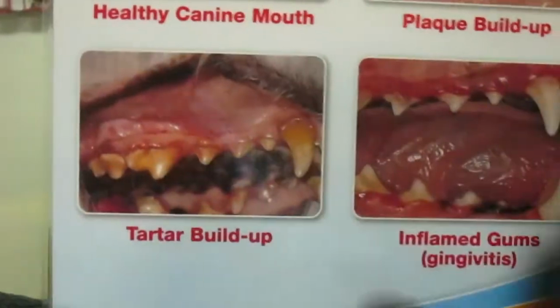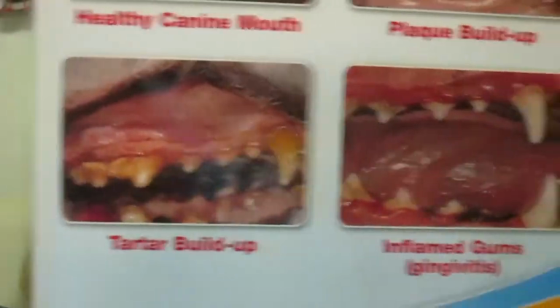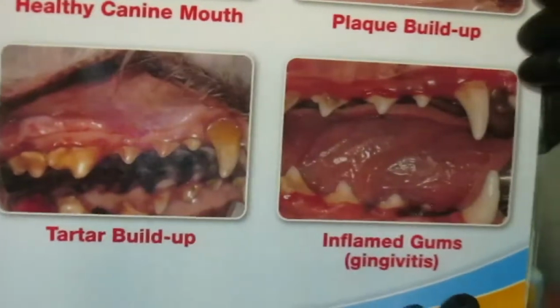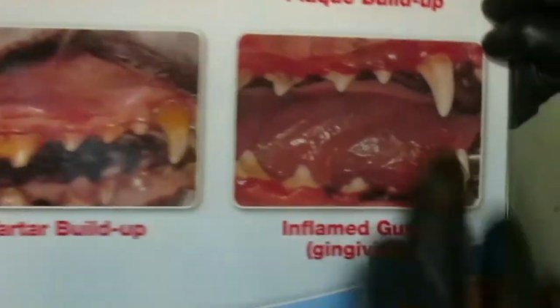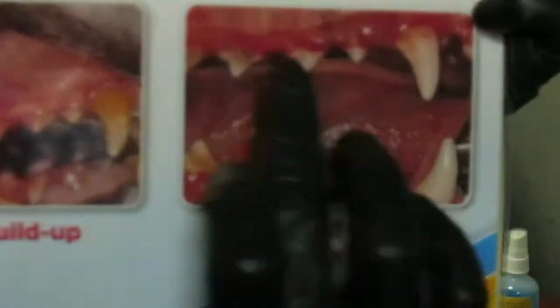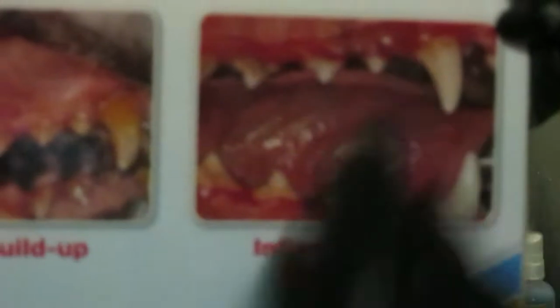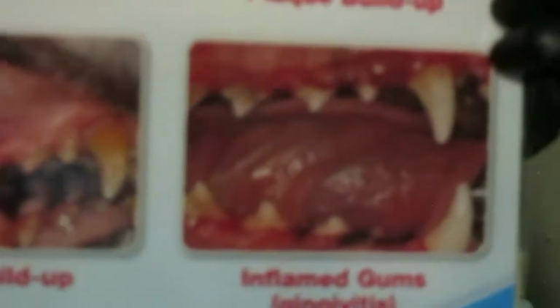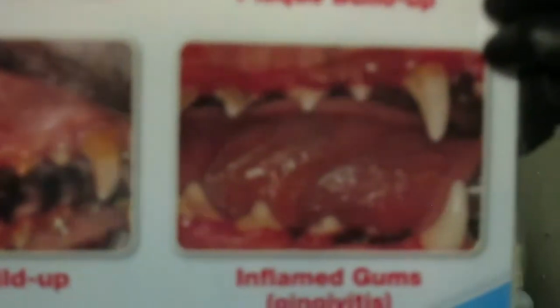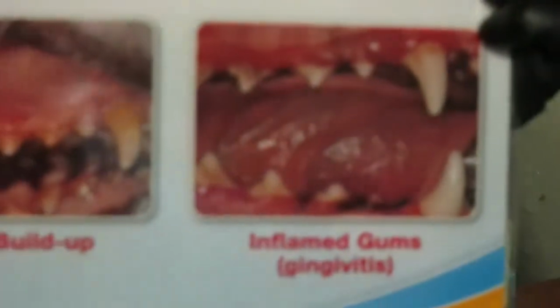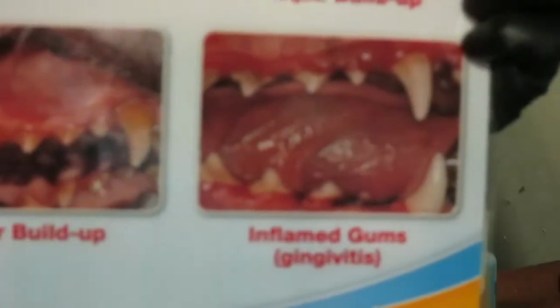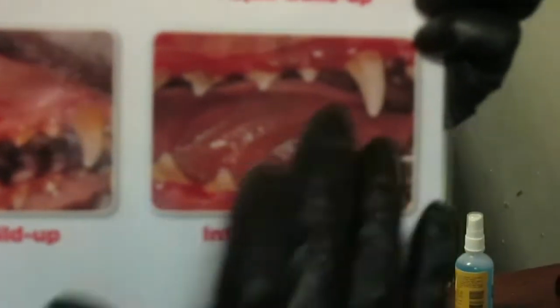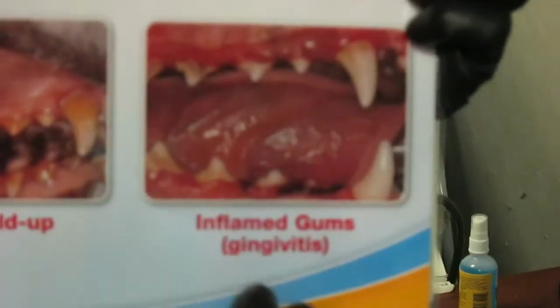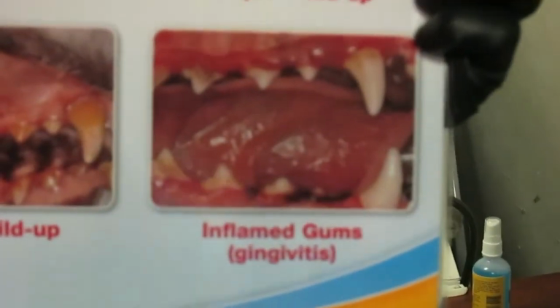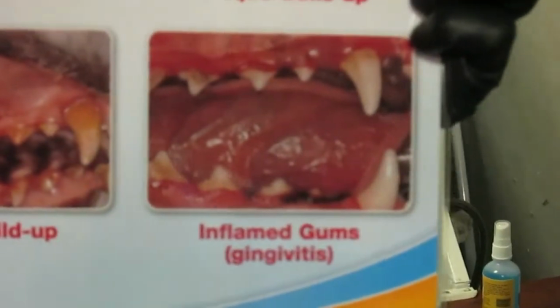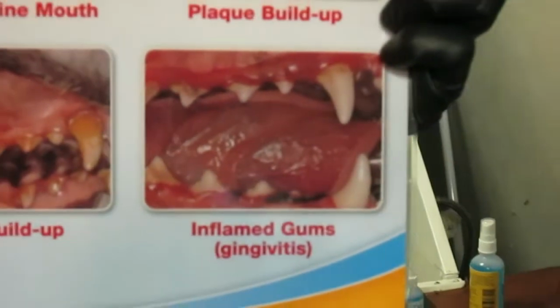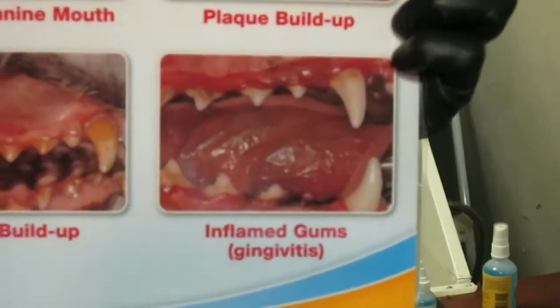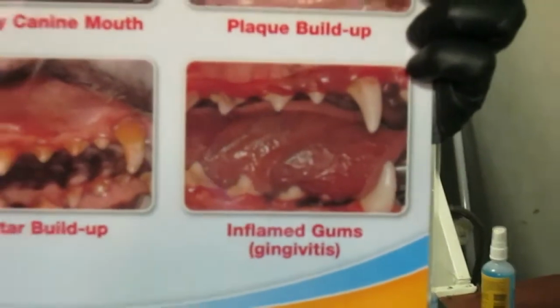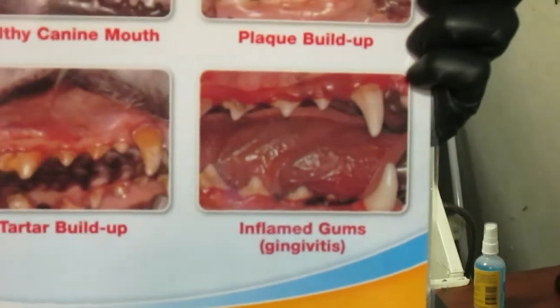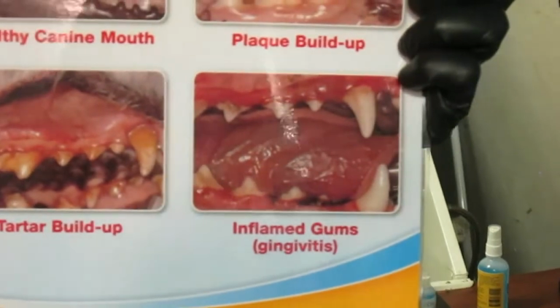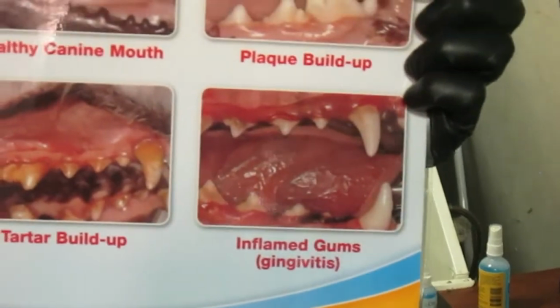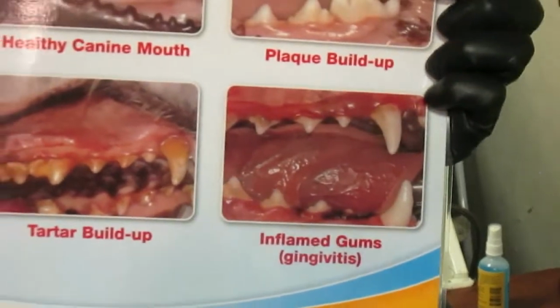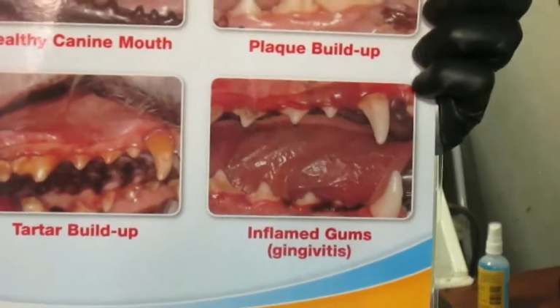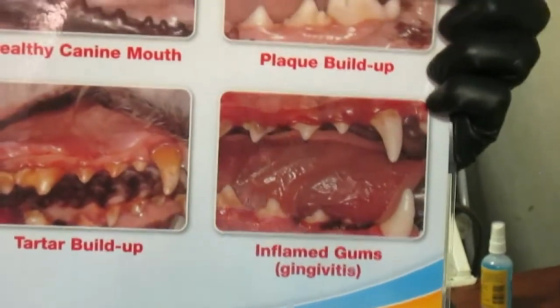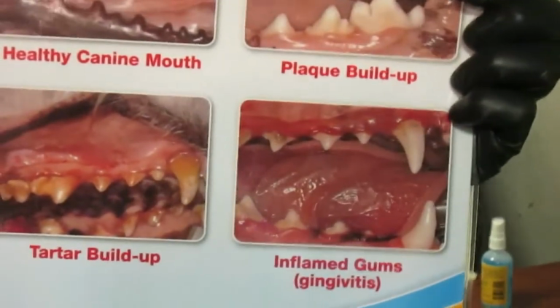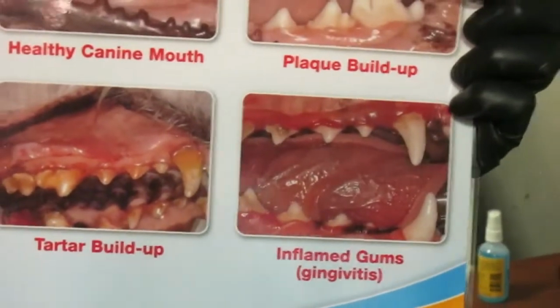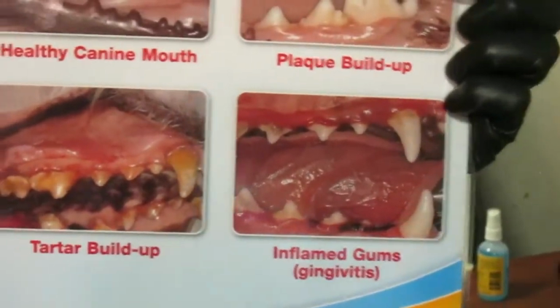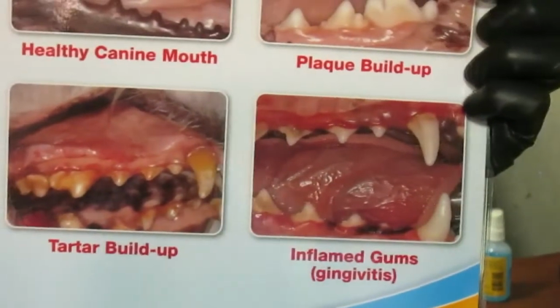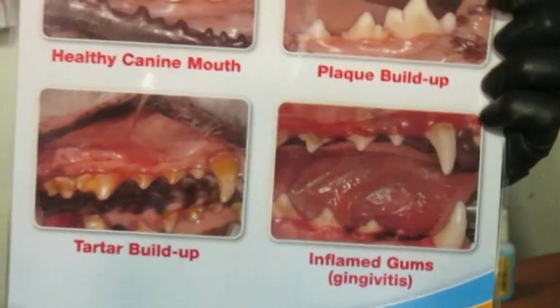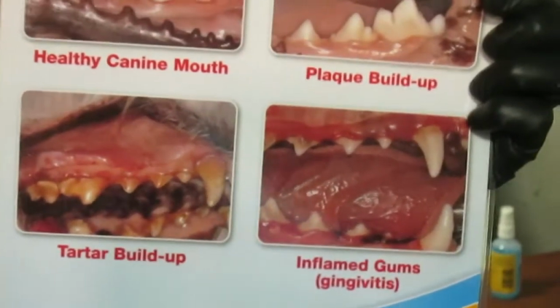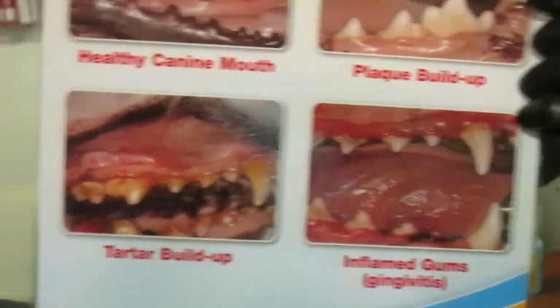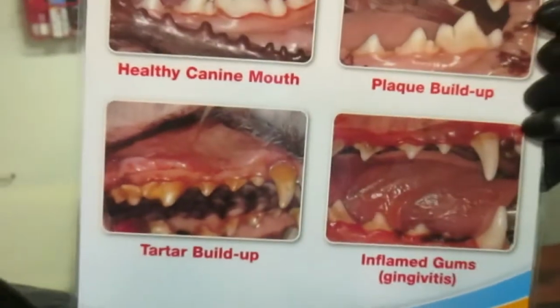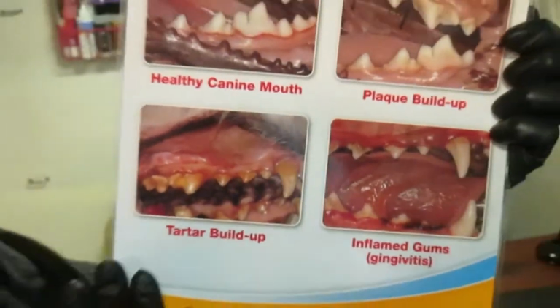Right in here the gums are very inflamed. So when it's like that, it's very painful for the dog — sometimes they can bleed, their teeth can become loose, exactly how that happens to us.